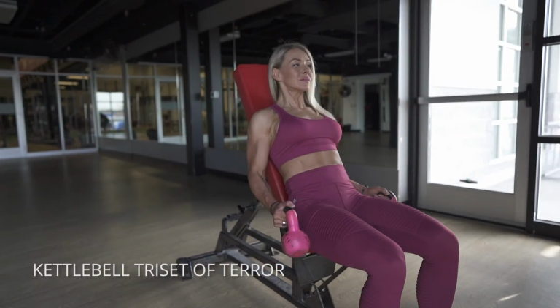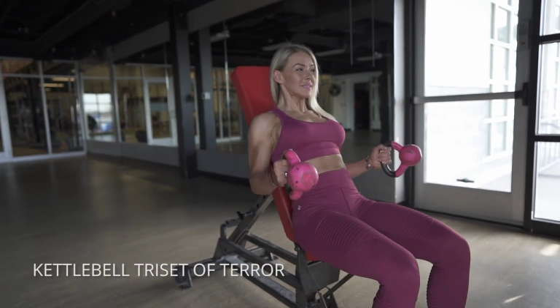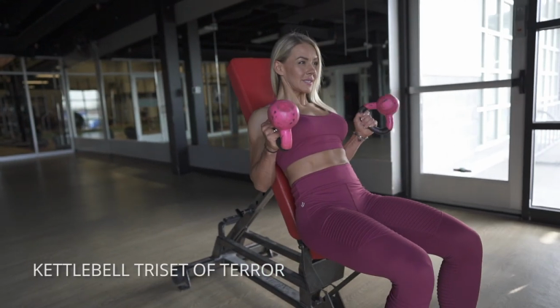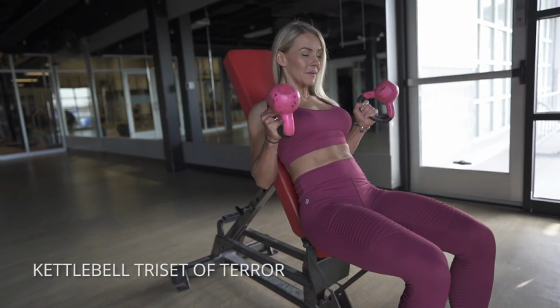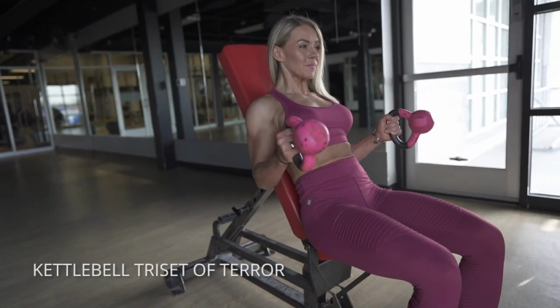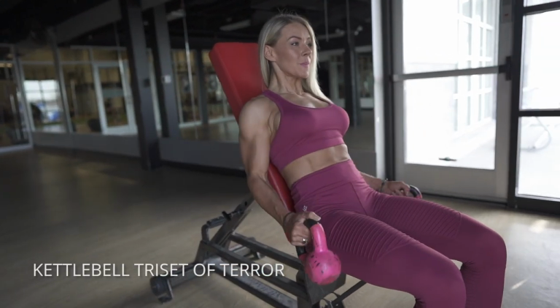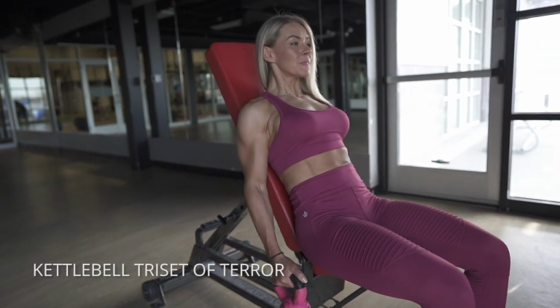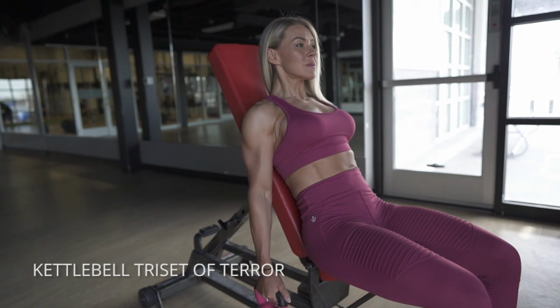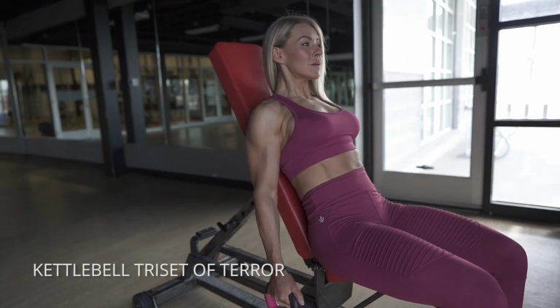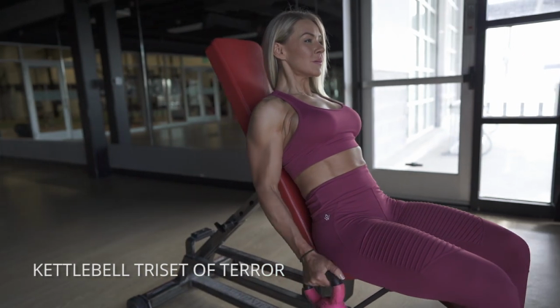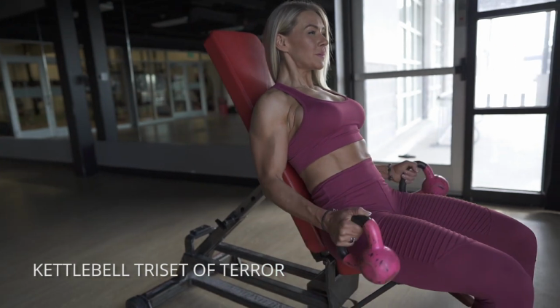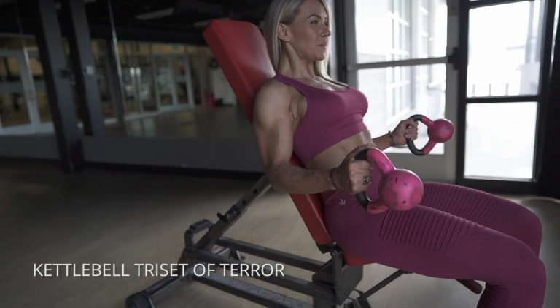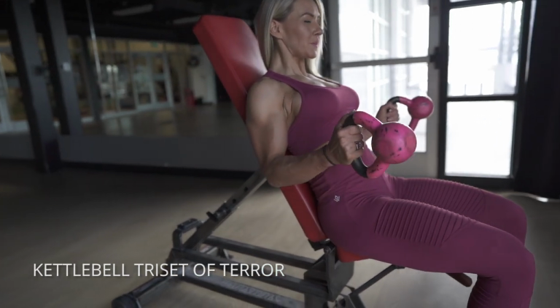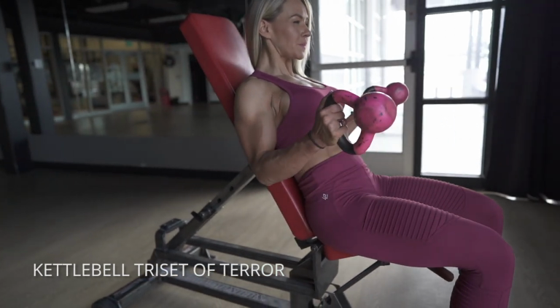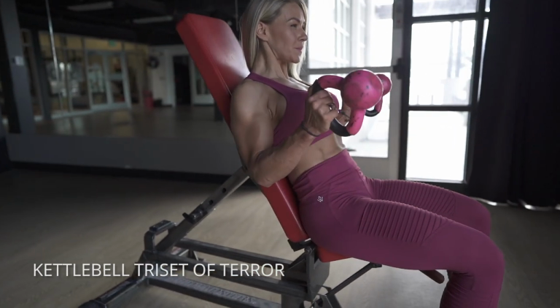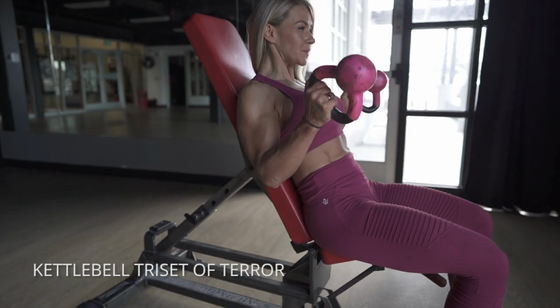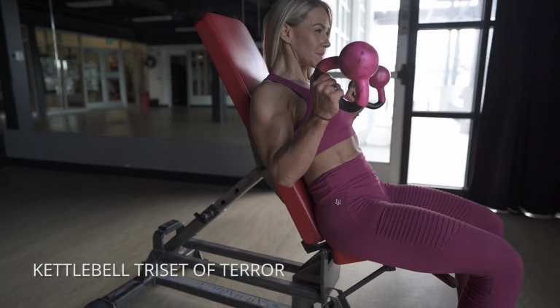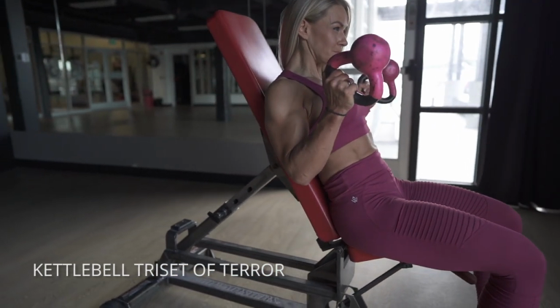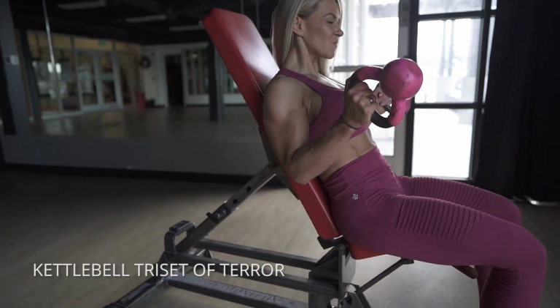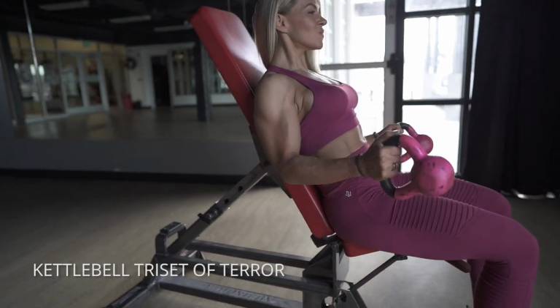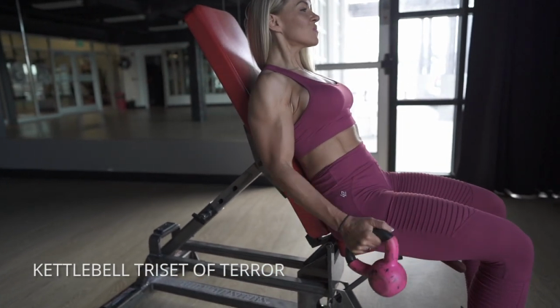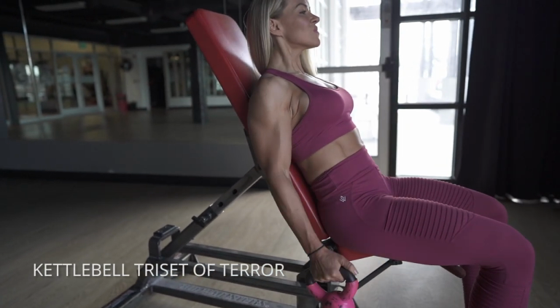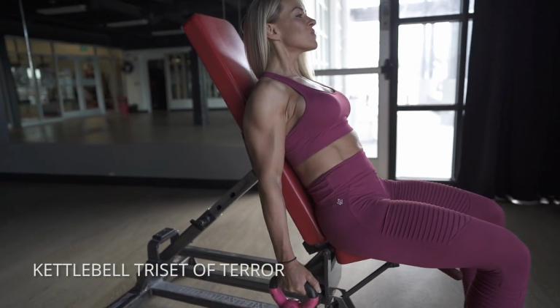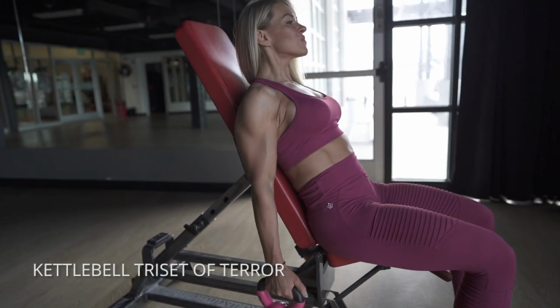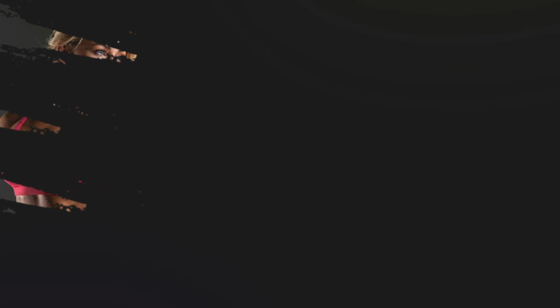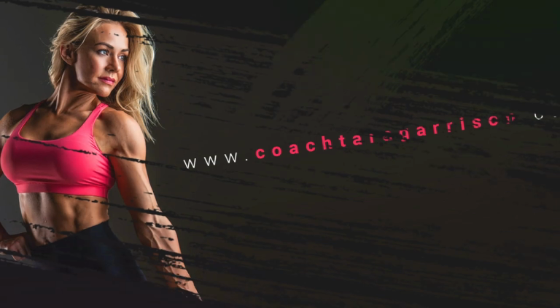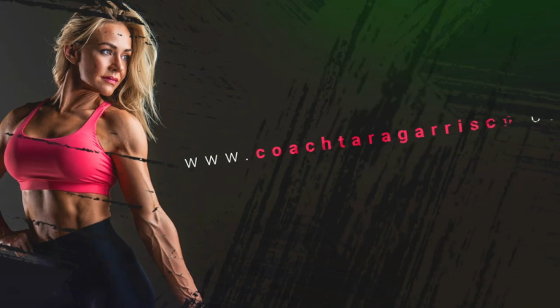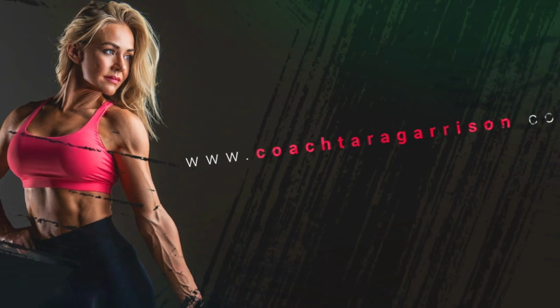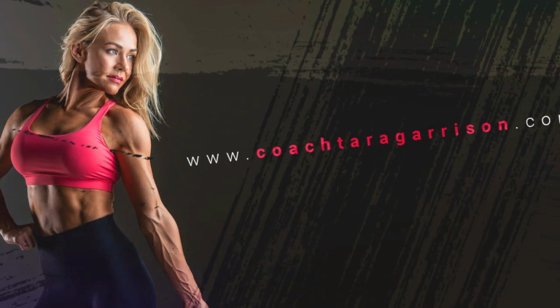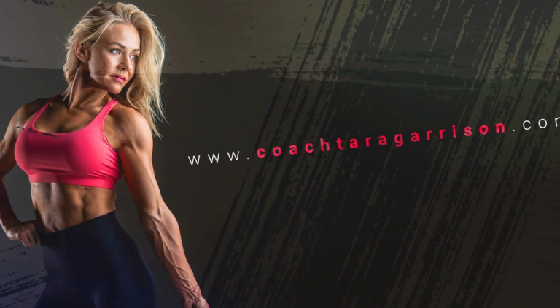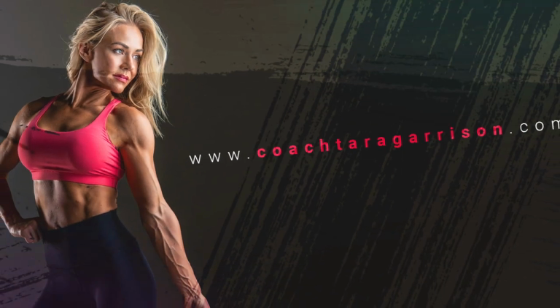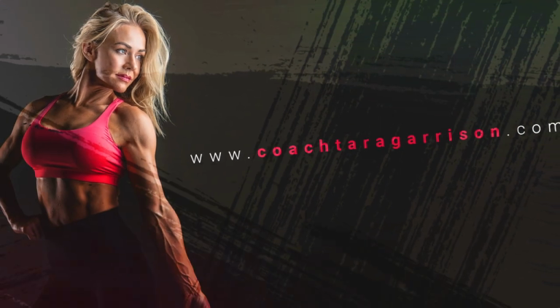The last variation is going to be an underhand grip, so you're really gonna burn them out here. Try not to cheat. You can do a rest pause if you have to. Just really, really squeeze.